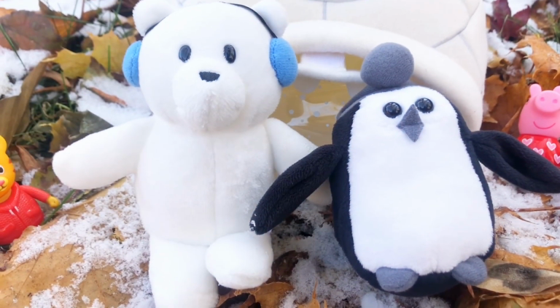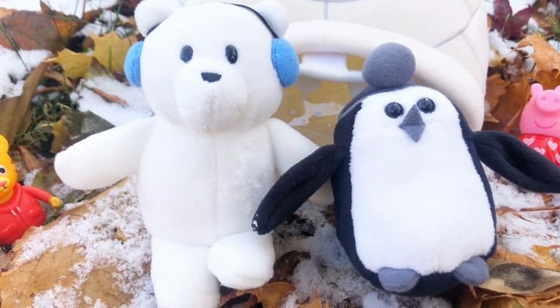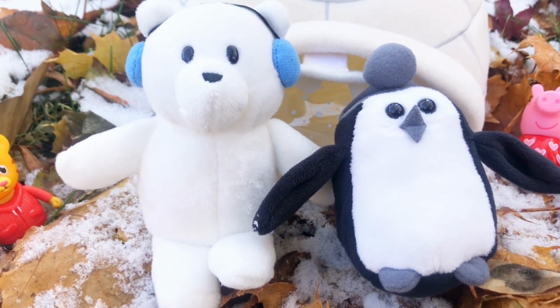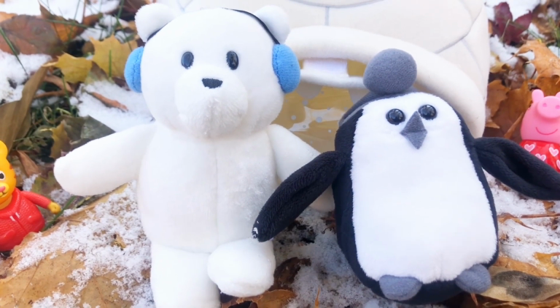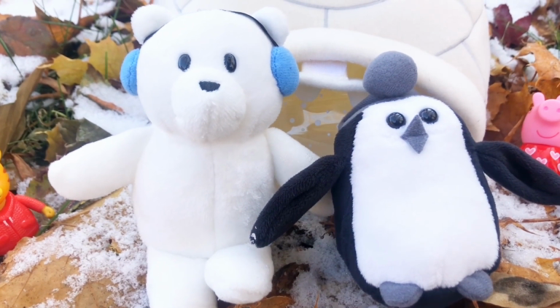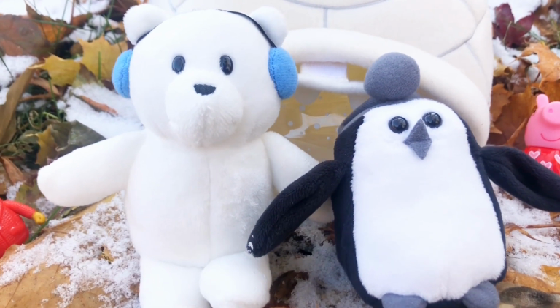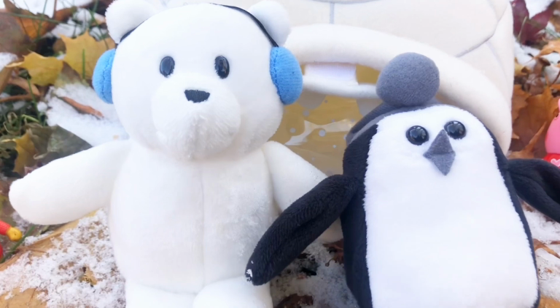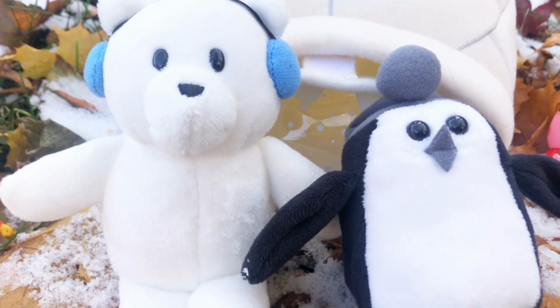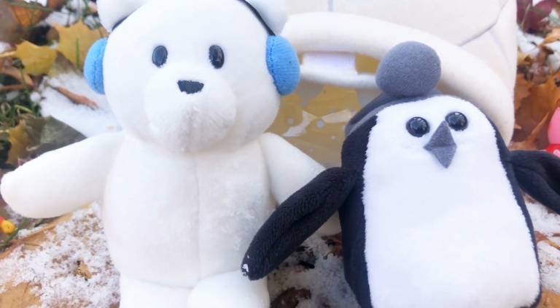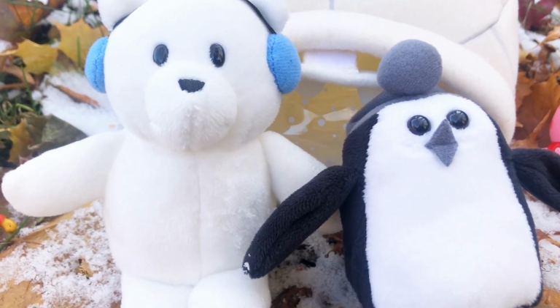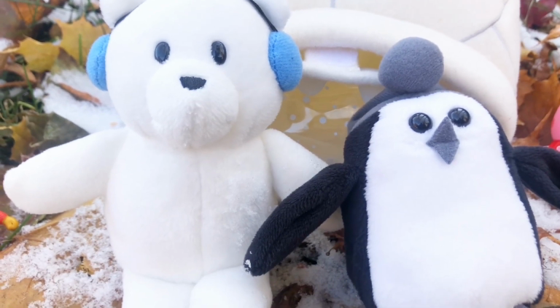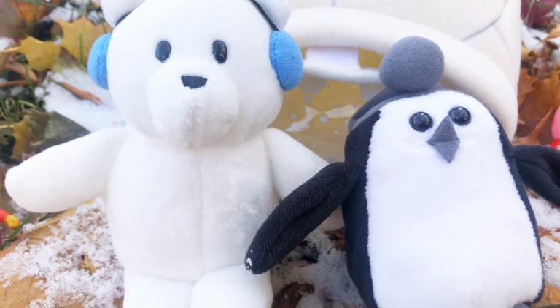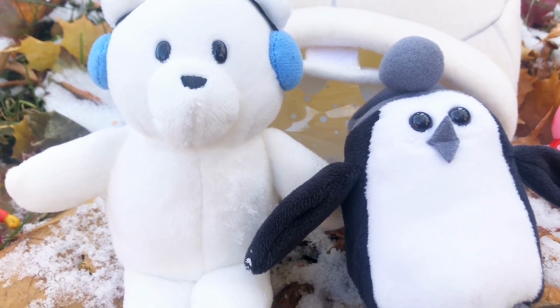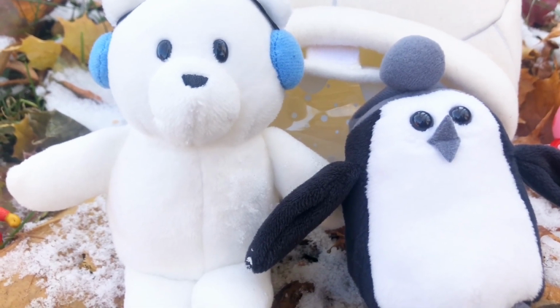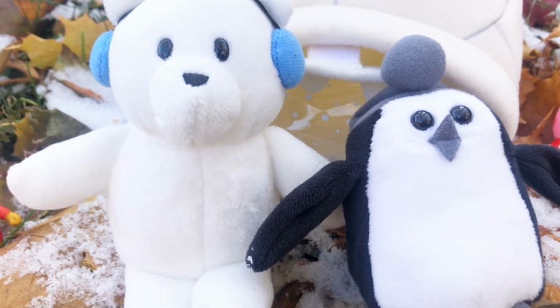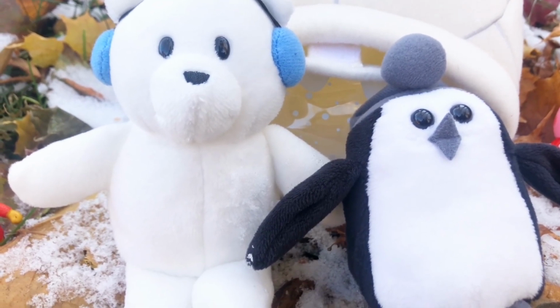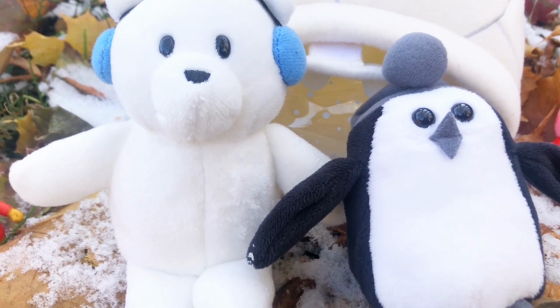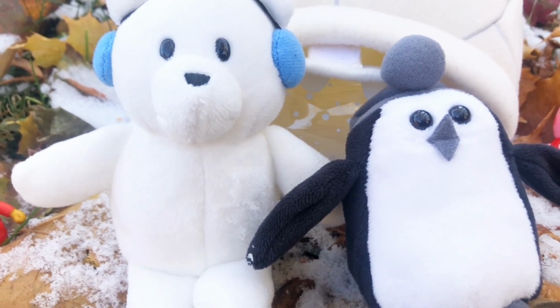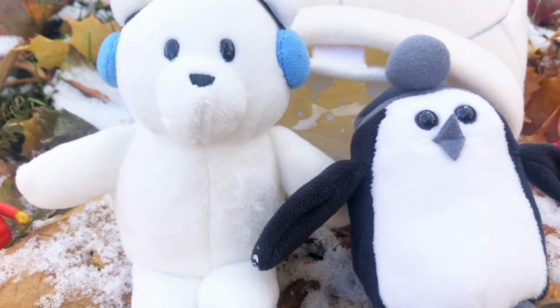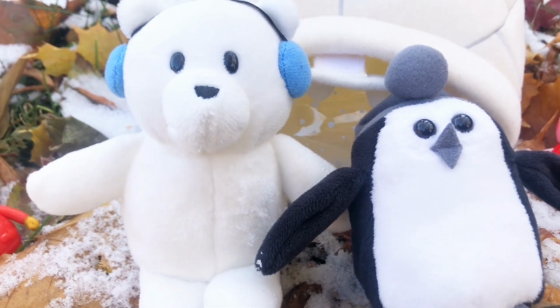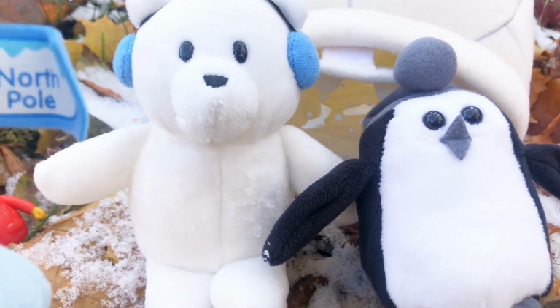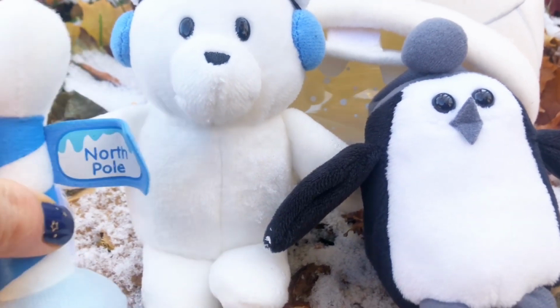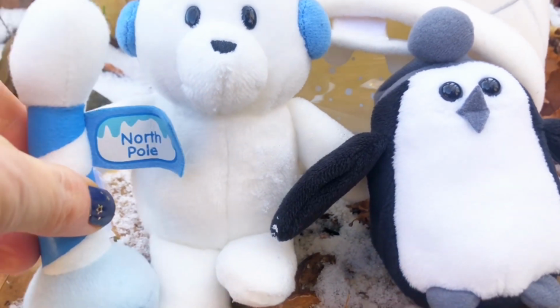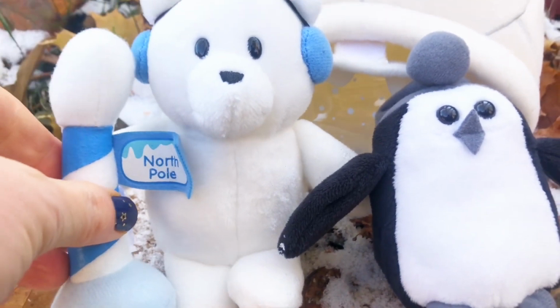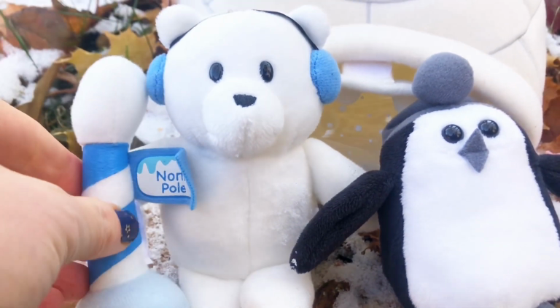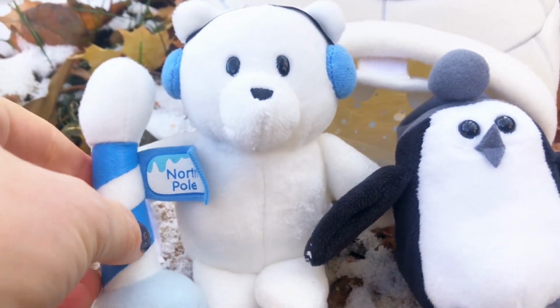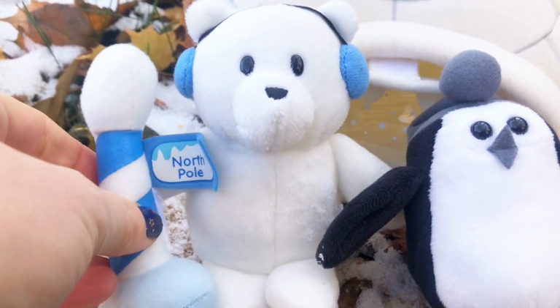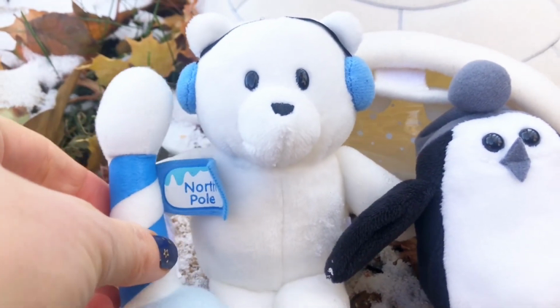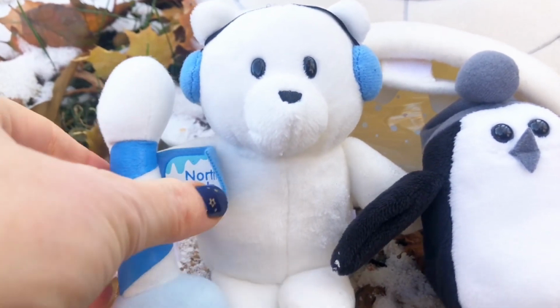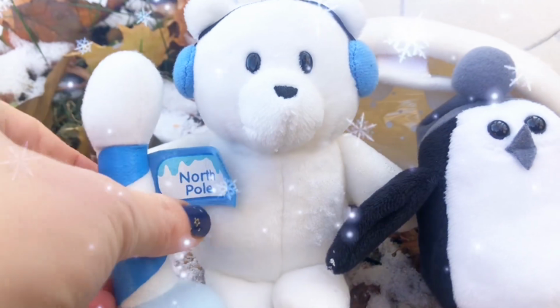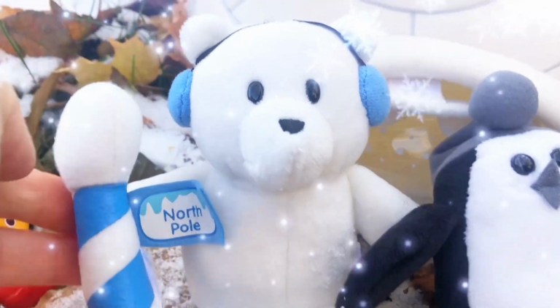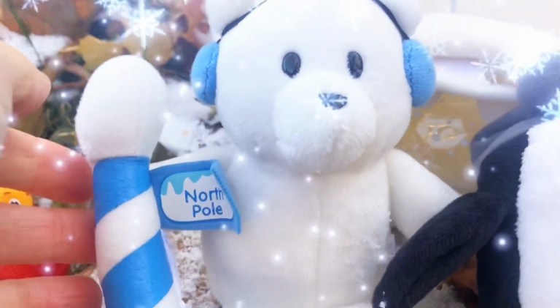All right, tiny fans — were you paying attention? Now do you remember which one of these animals lives in the north? Did you get it? That's right — polar bears live in the North Pole with Santa!